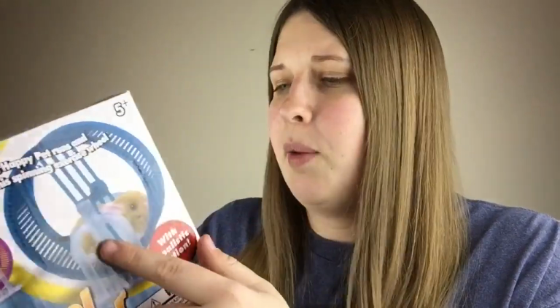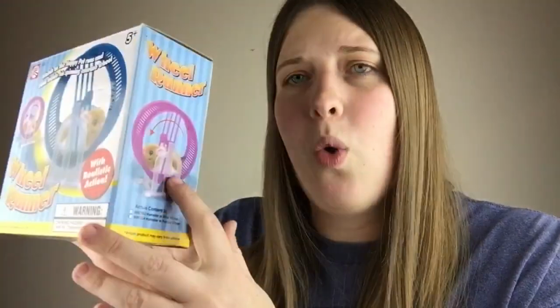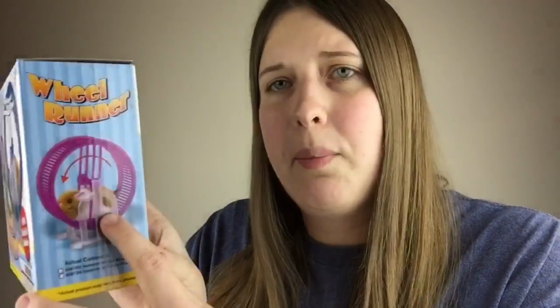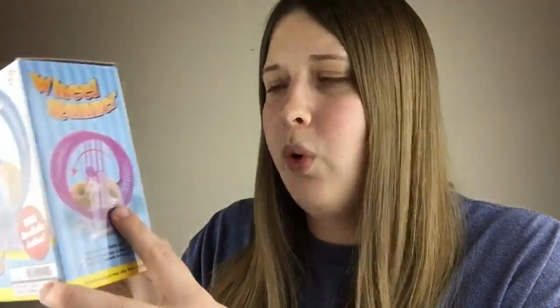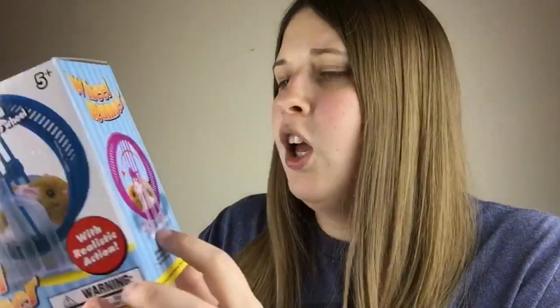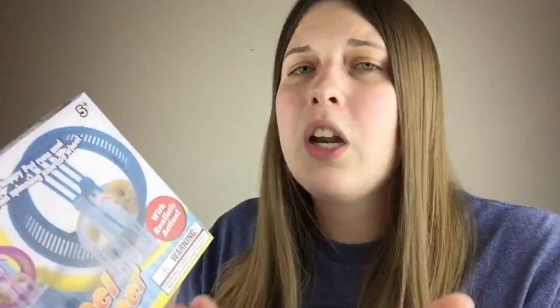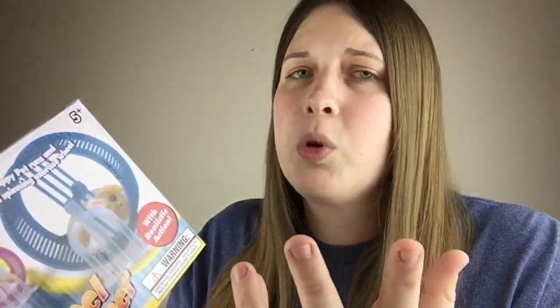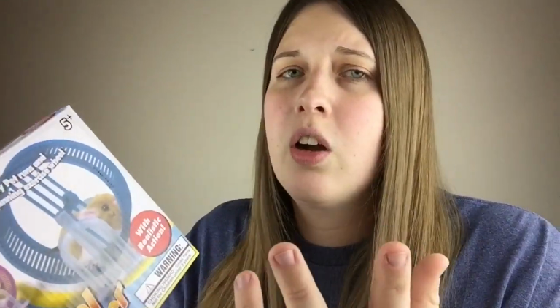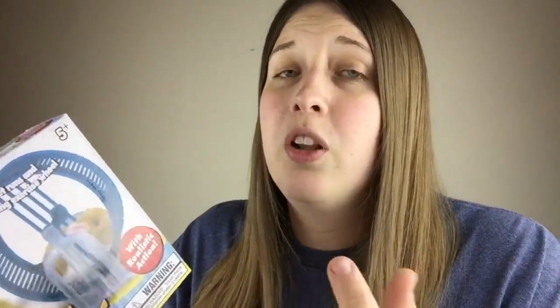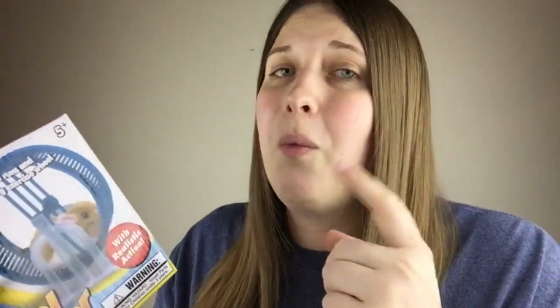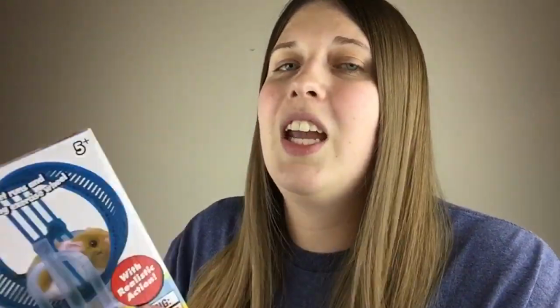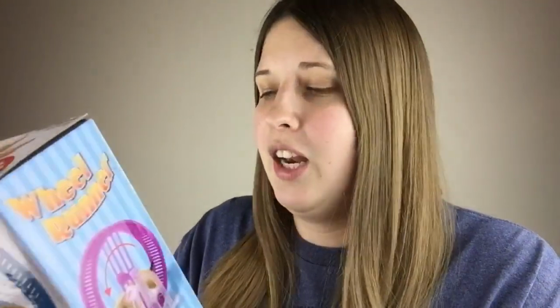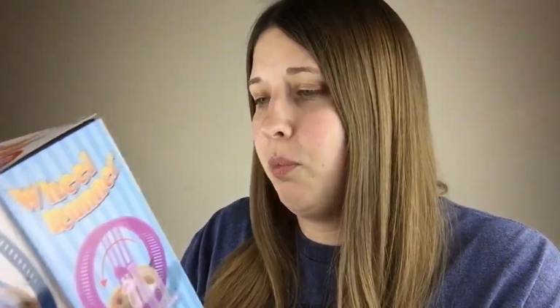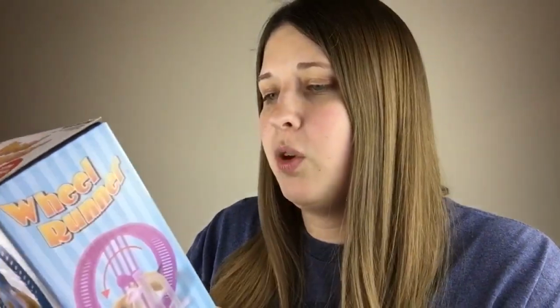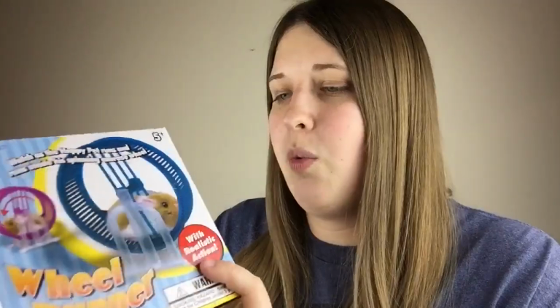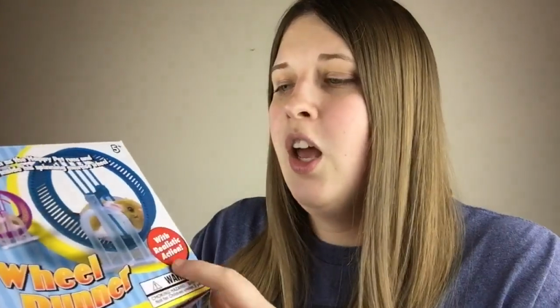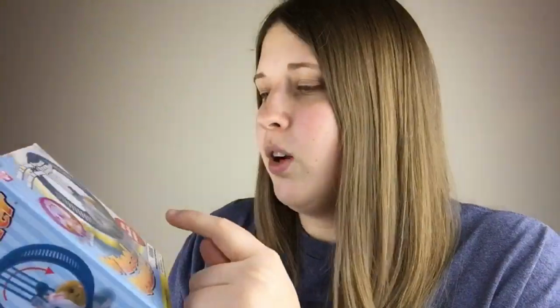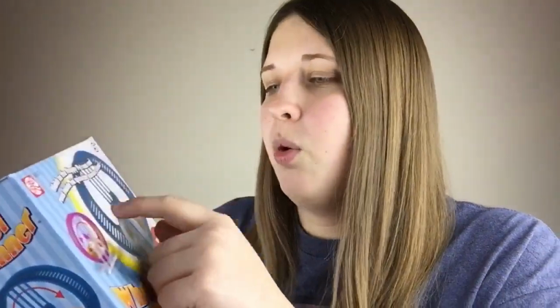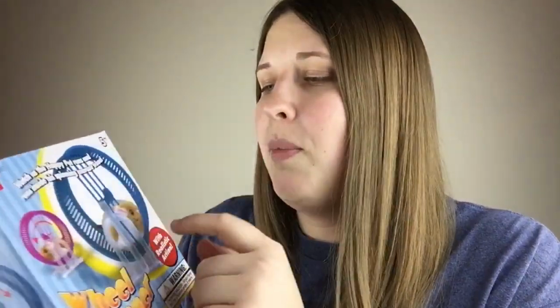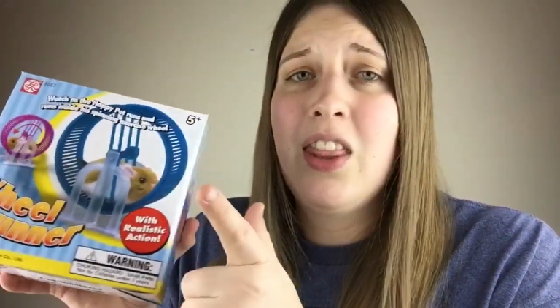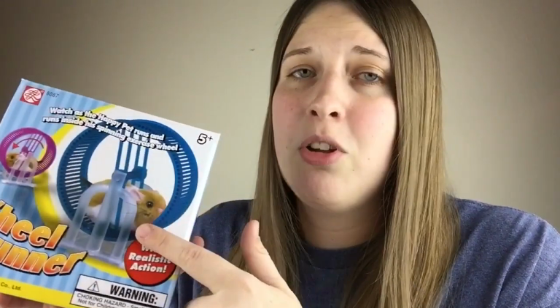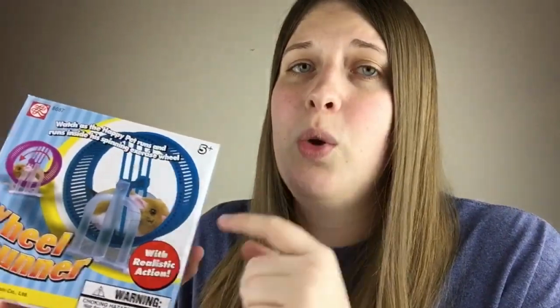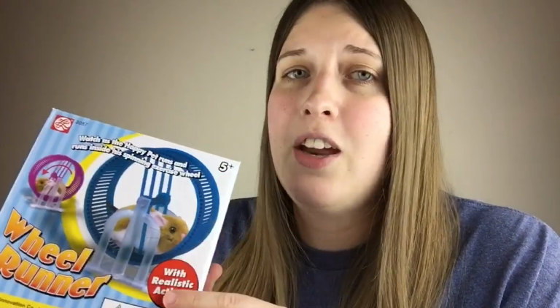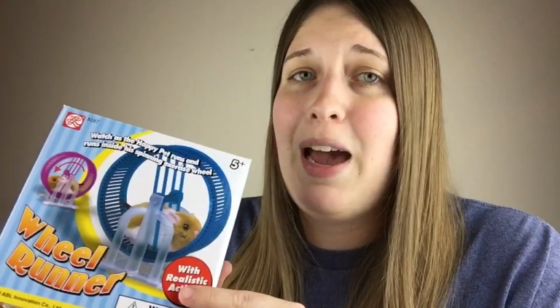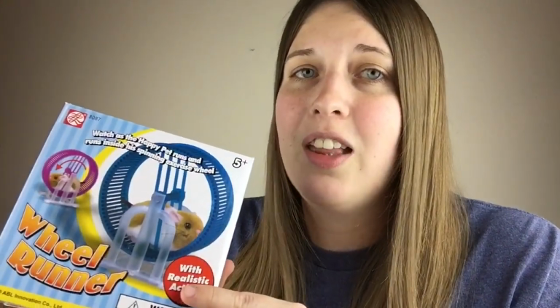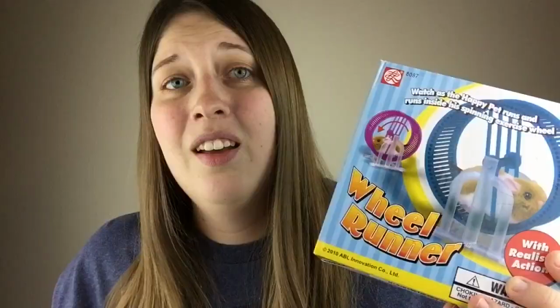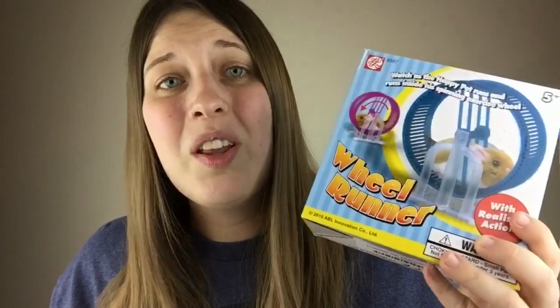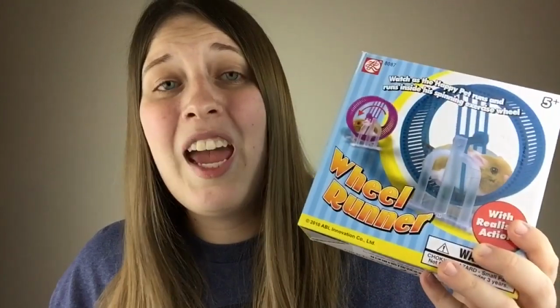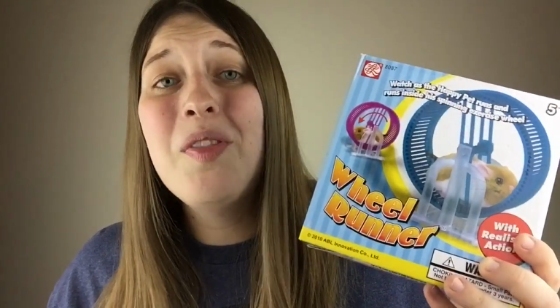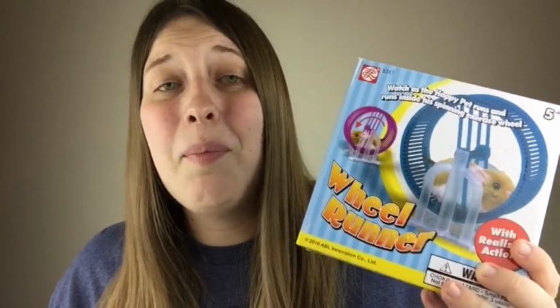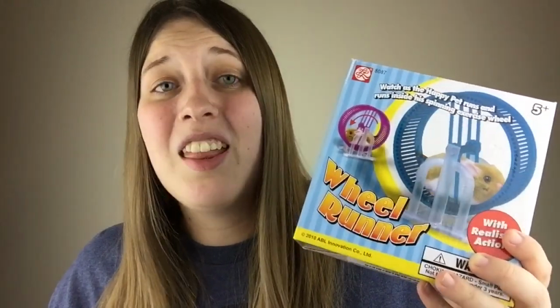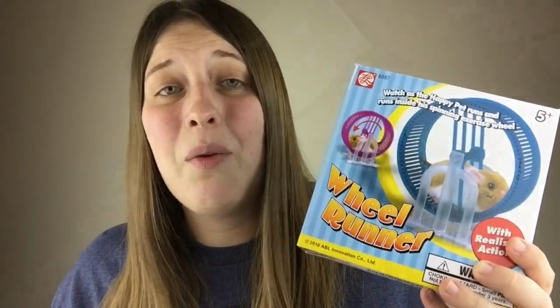This toy comes with either a blue or a purple wheel — you don't get to choose which color unfortunately, but I was lucky enough to get the purple, which is what I wanted. It comes with the wheel, the base, and the hamster. You do have to add your own batteries.